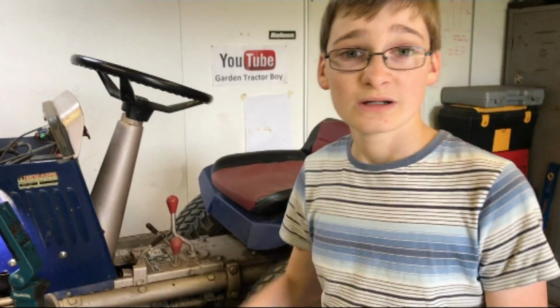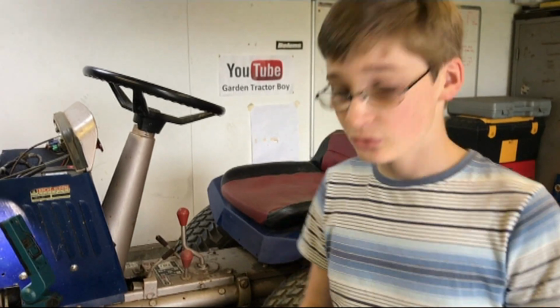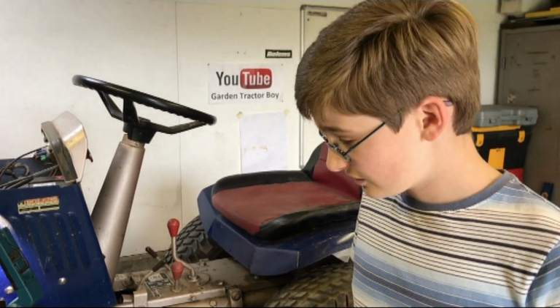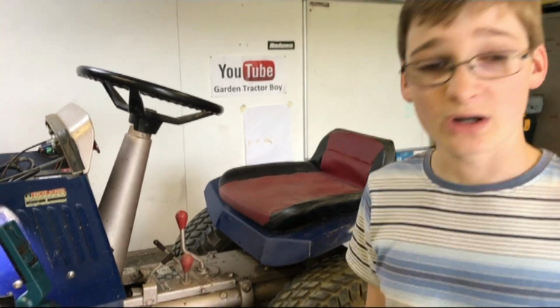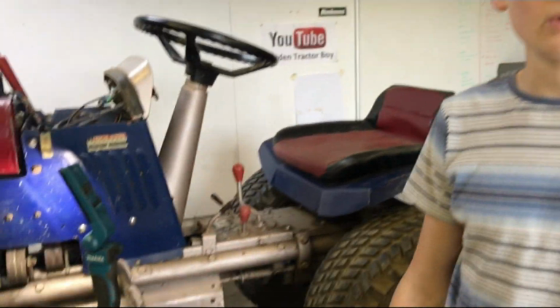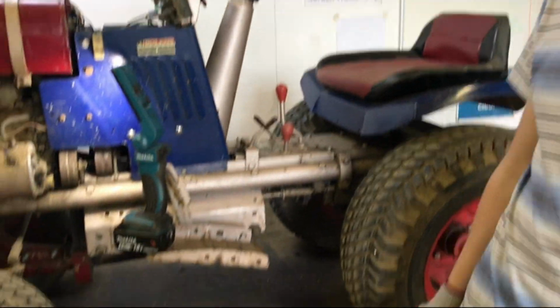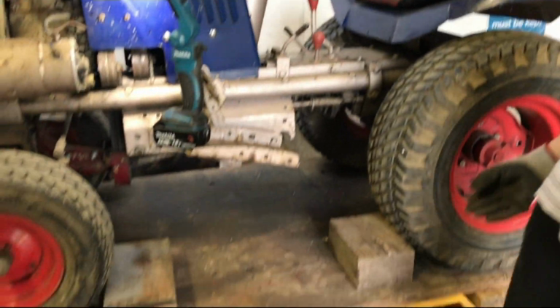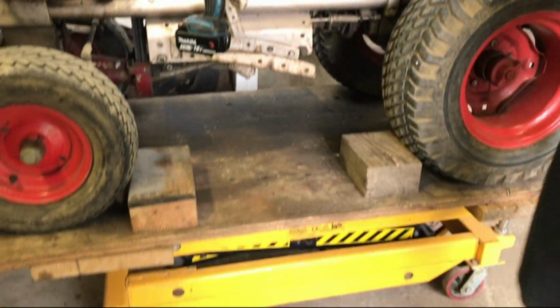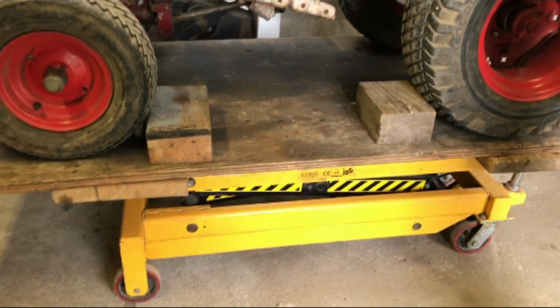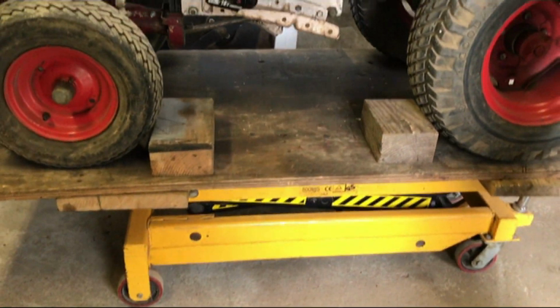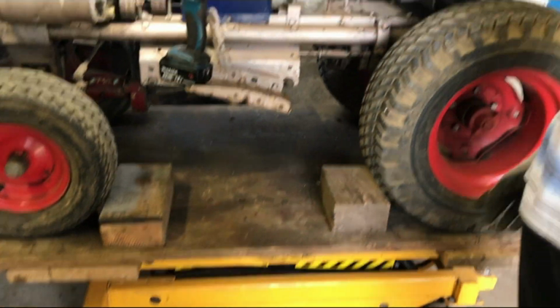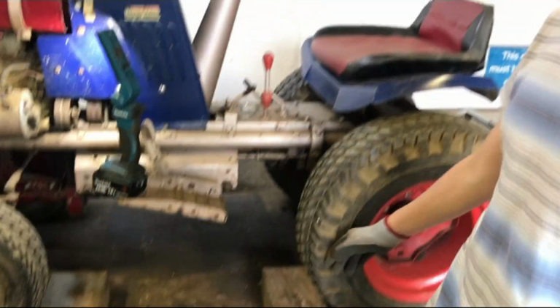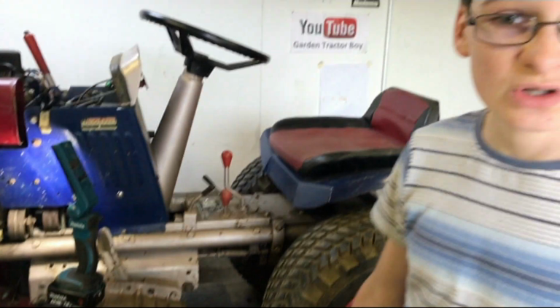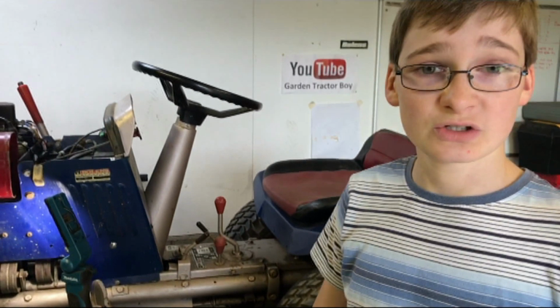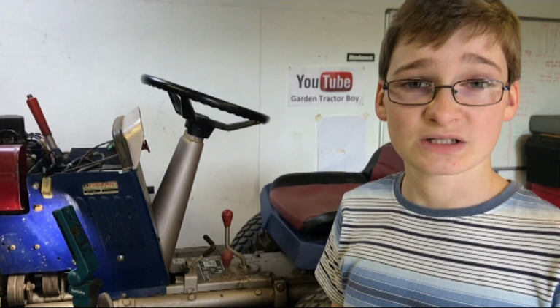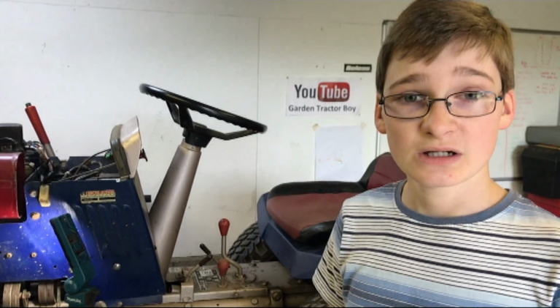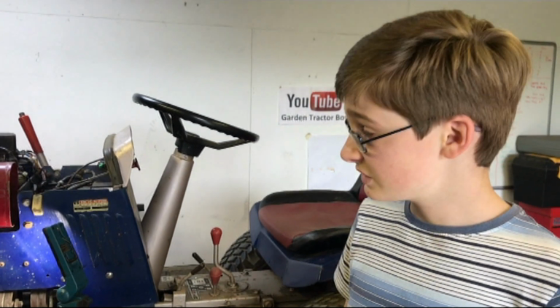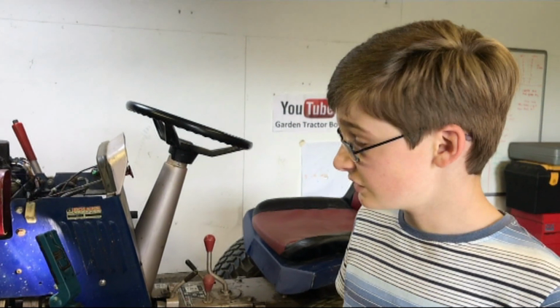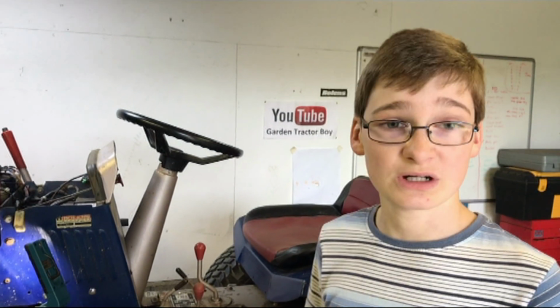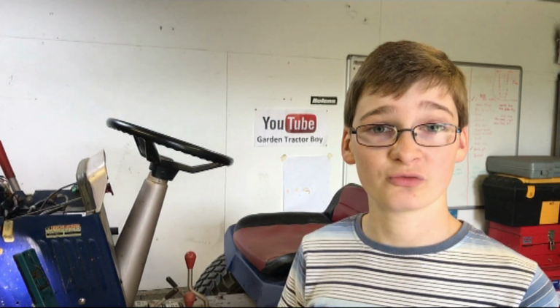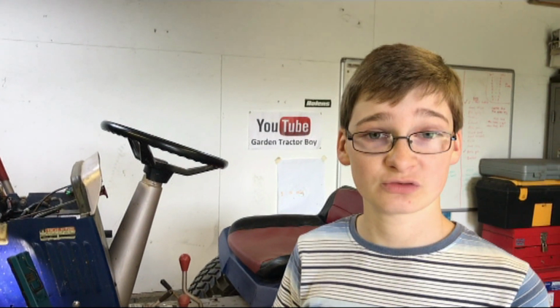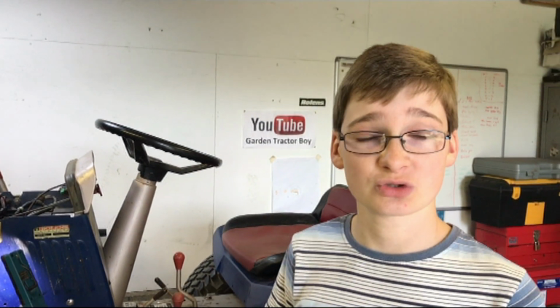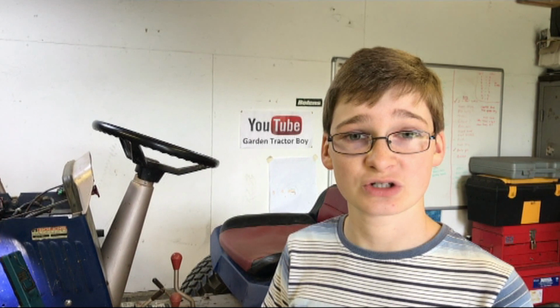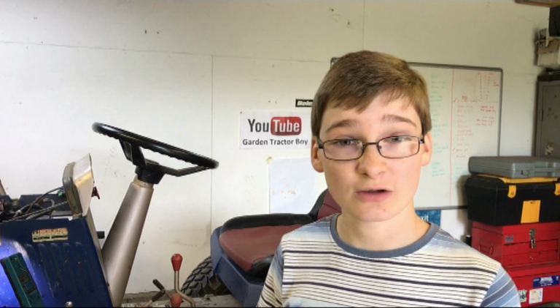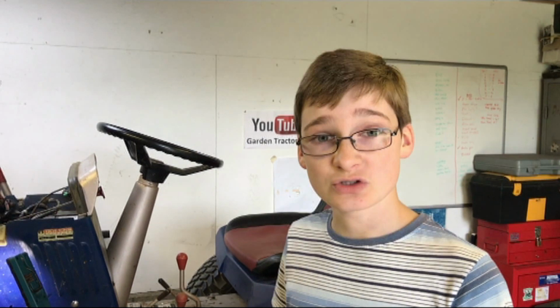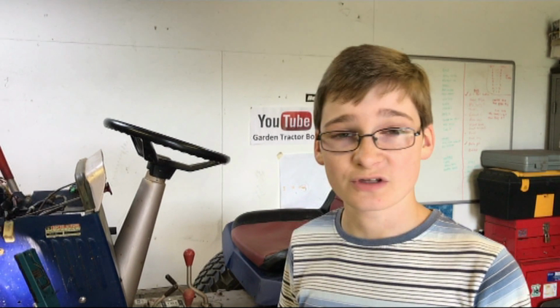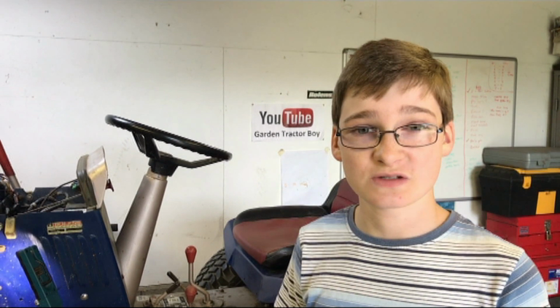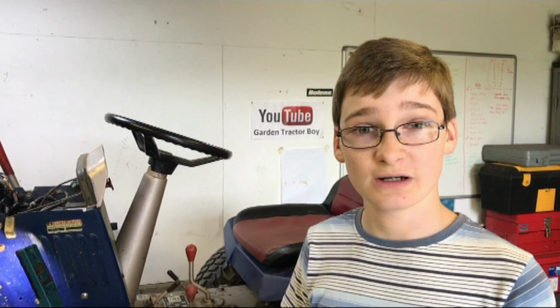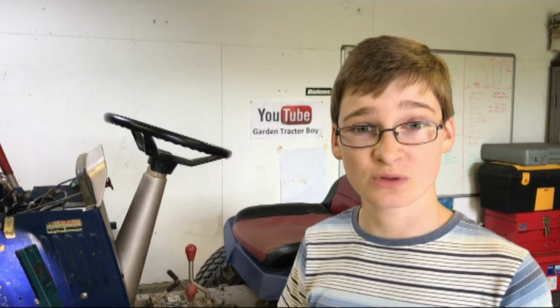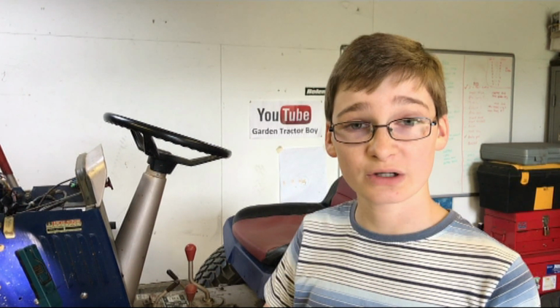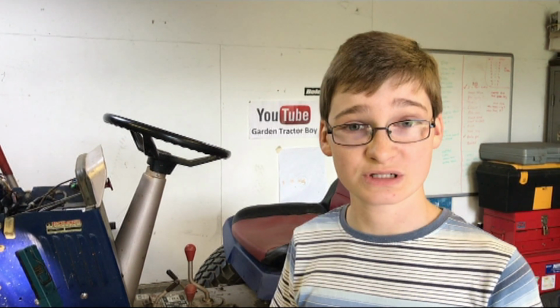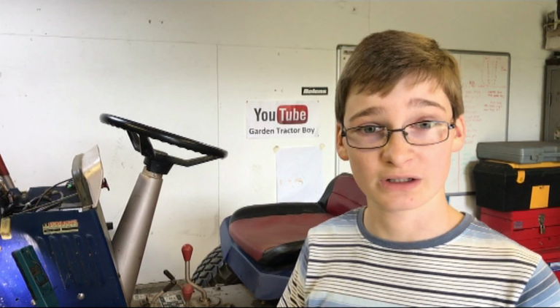We already have this on the workbench. This was a working tractor and we intended, when we did our first virtual tractor show video, to drive this round to the line-up because when we parked it it was still running.